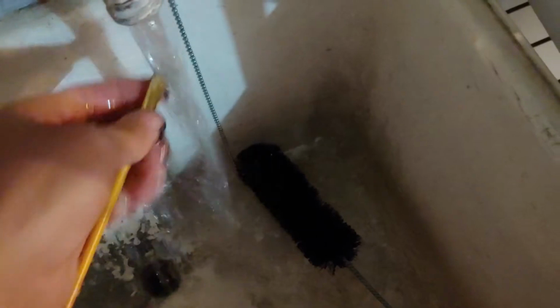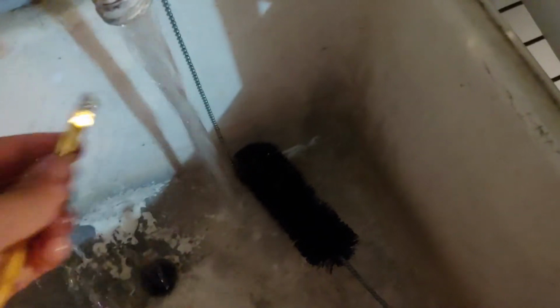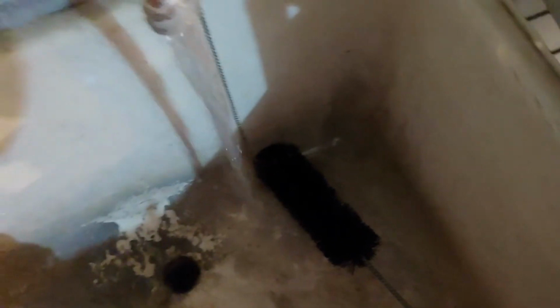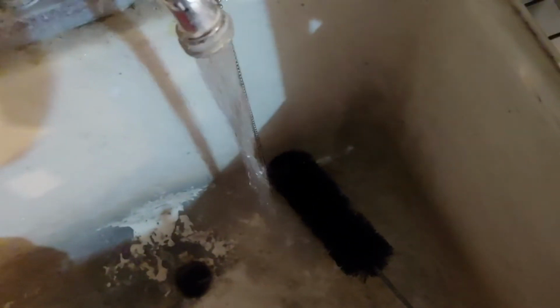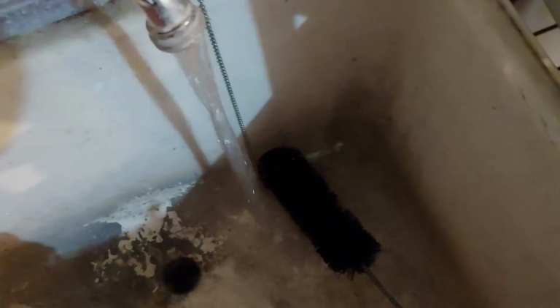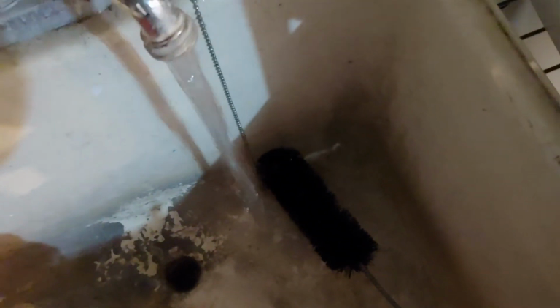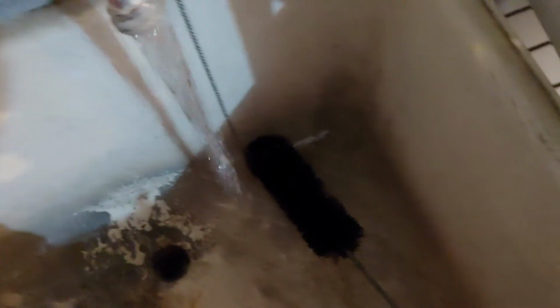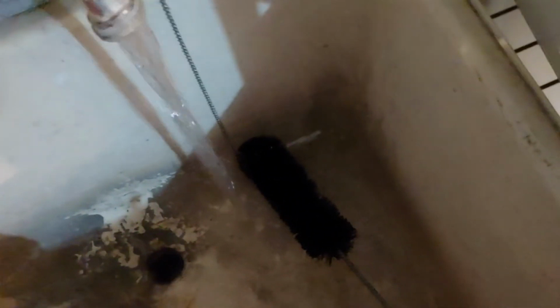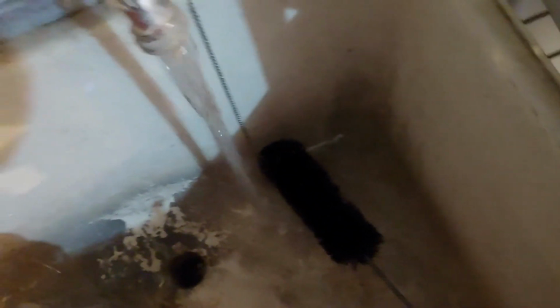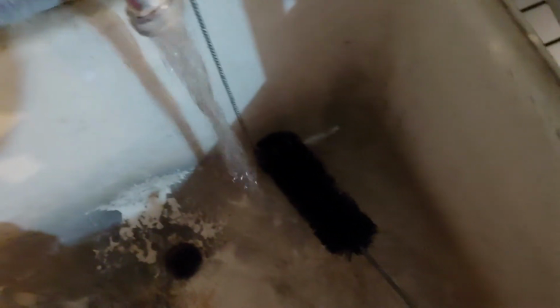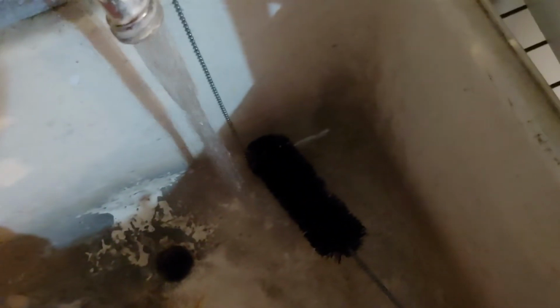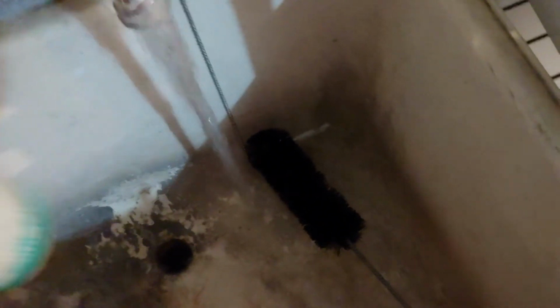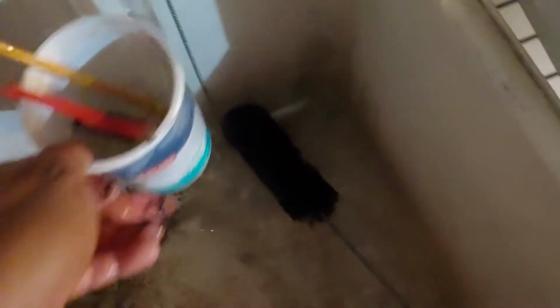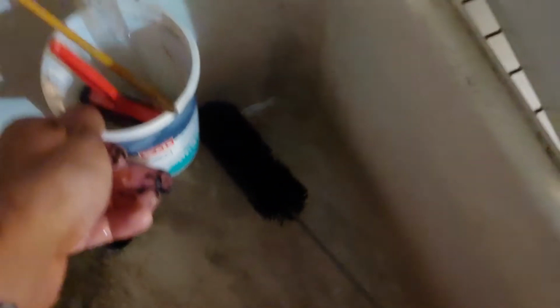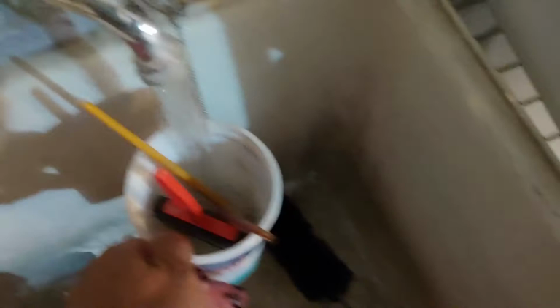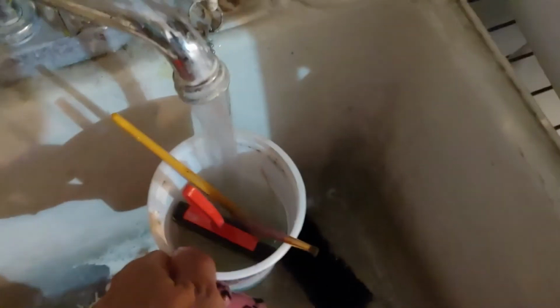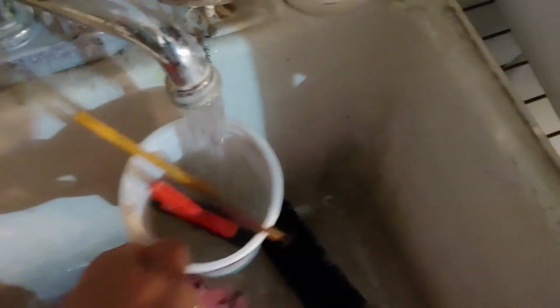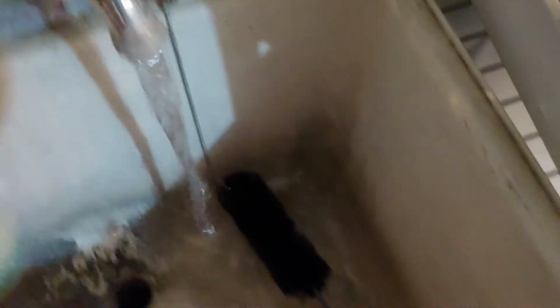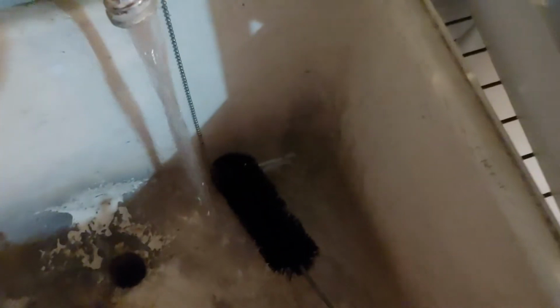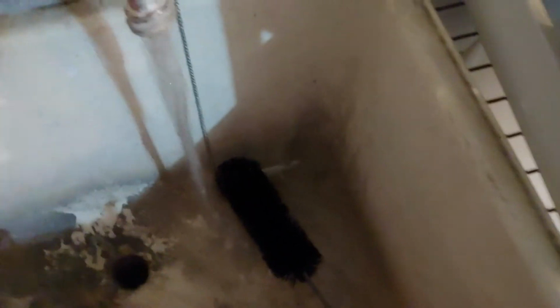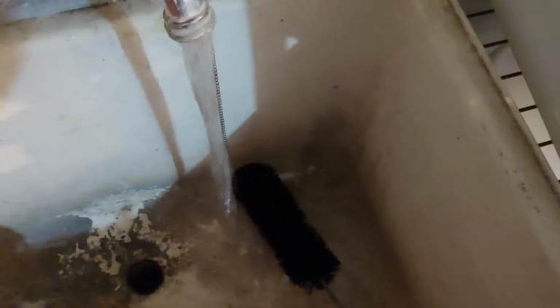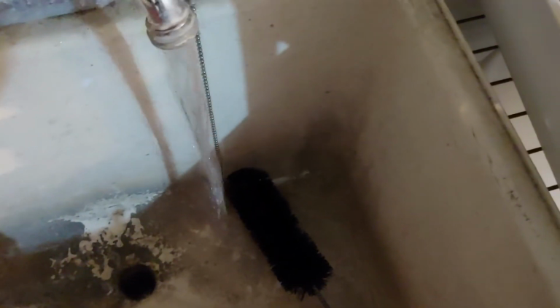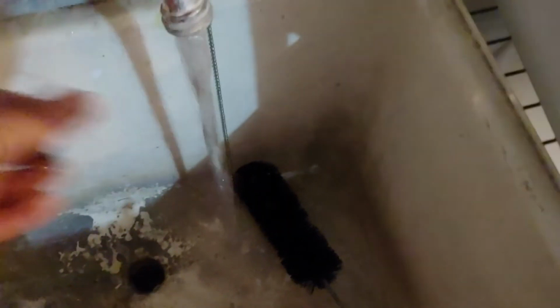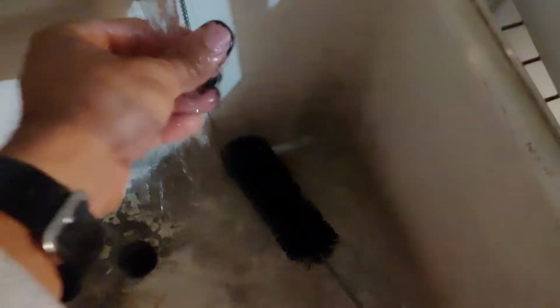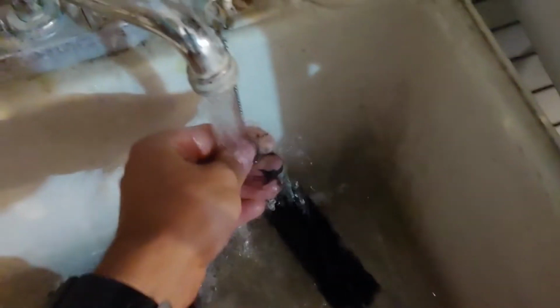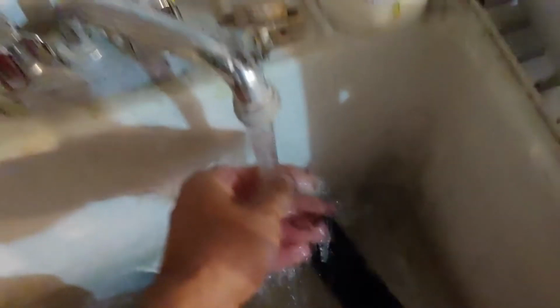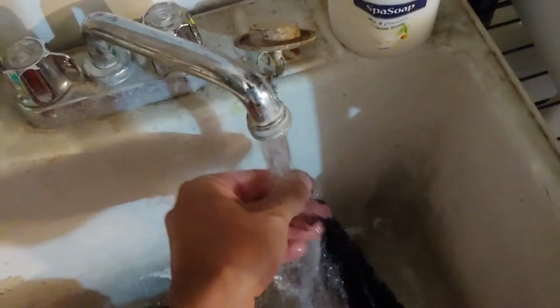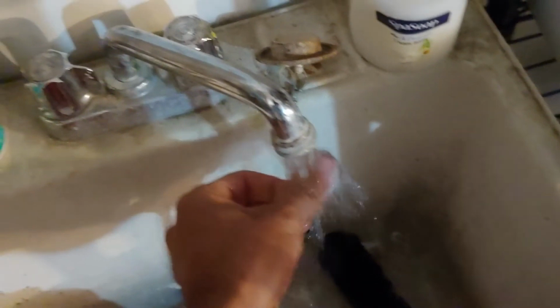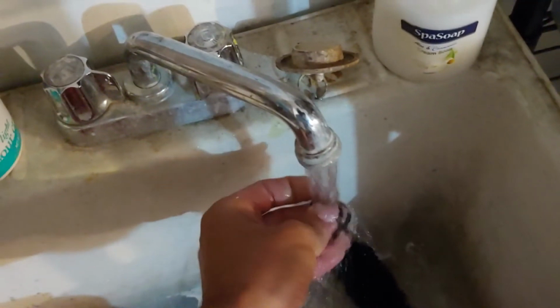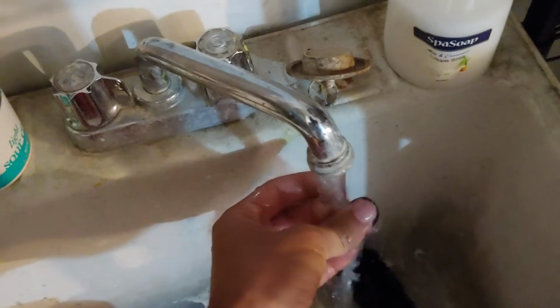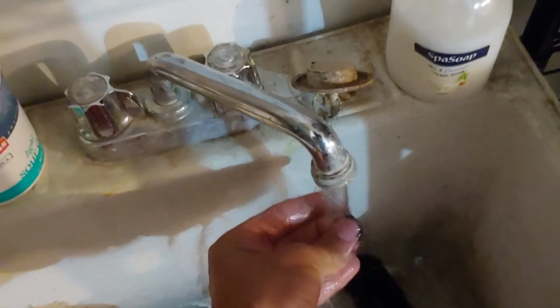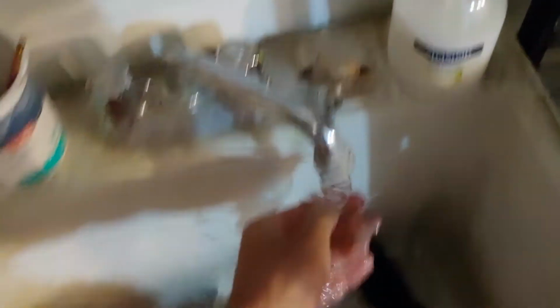What I like to do sometimes, just to be sure, is put it in a cup or something like that to the side. I'll put a little bit of water in there and let it sit, in case I missed anything, so I can go back and get it again later.